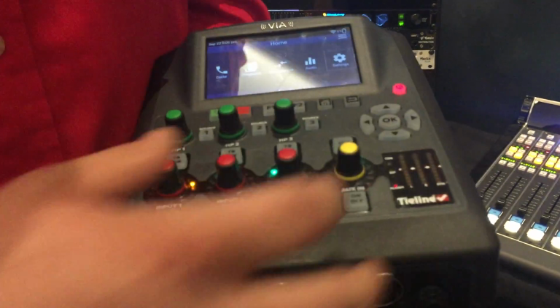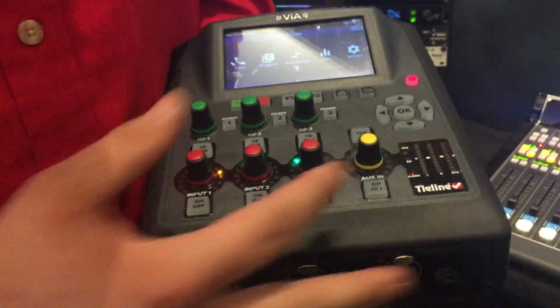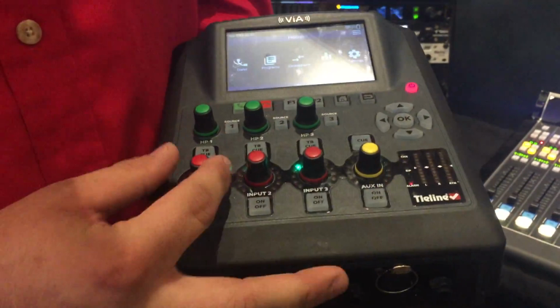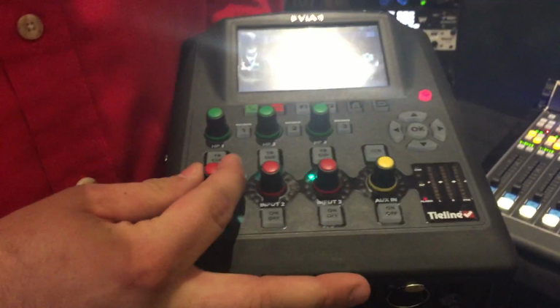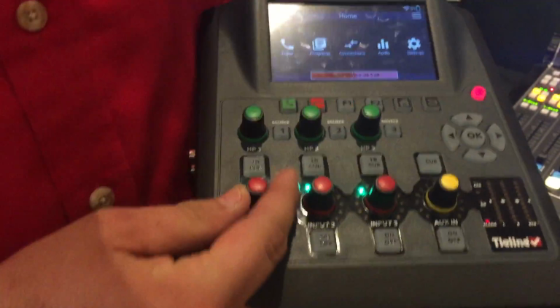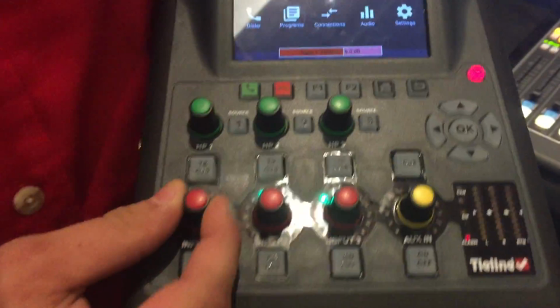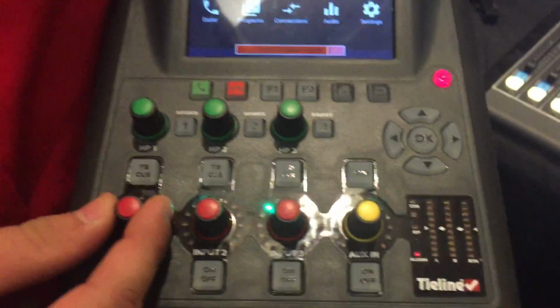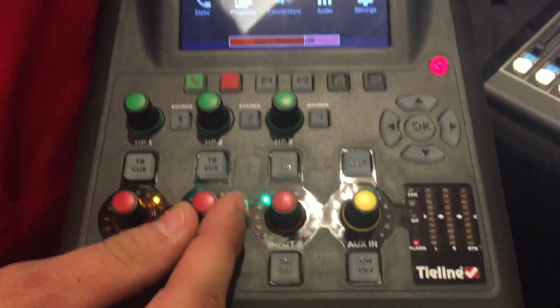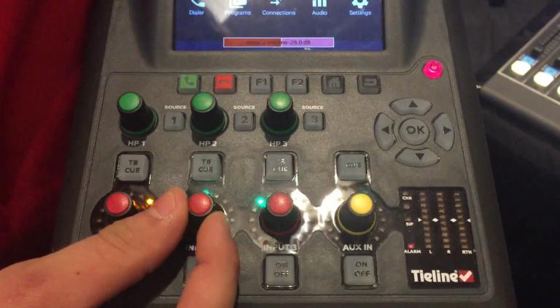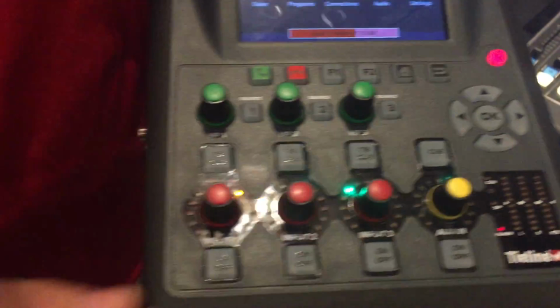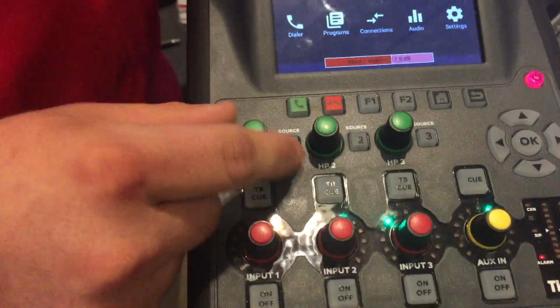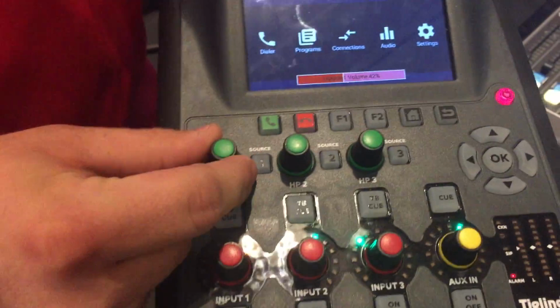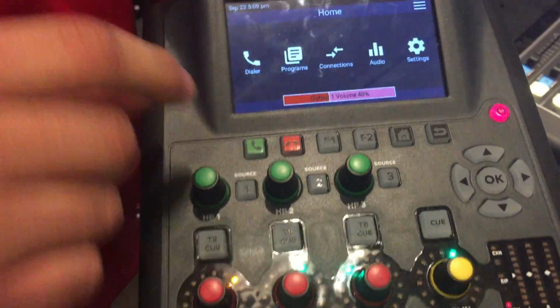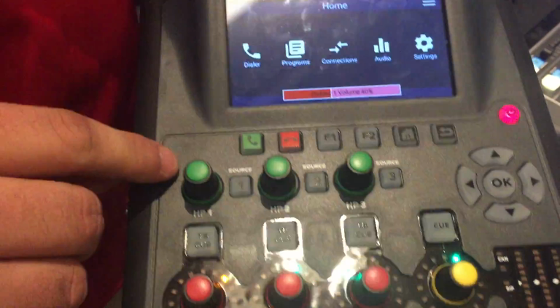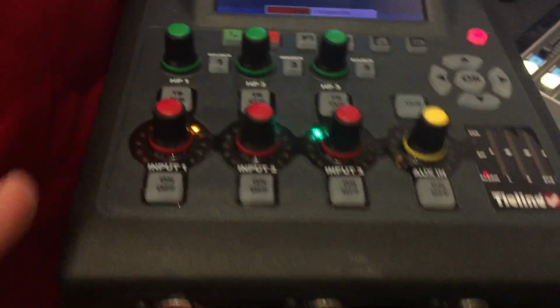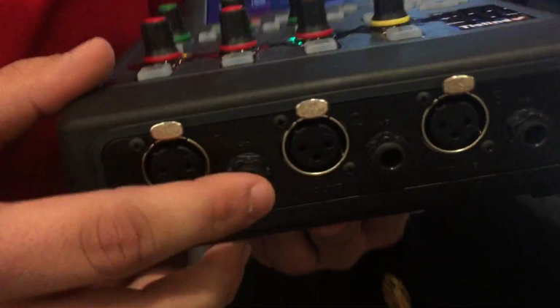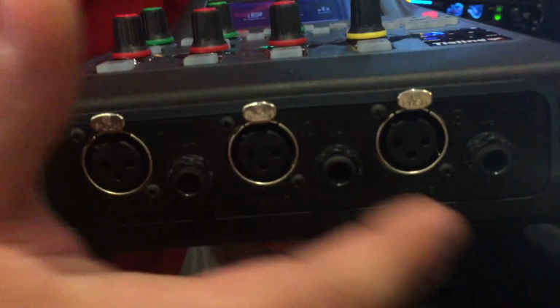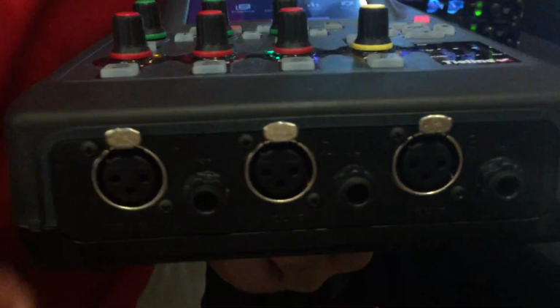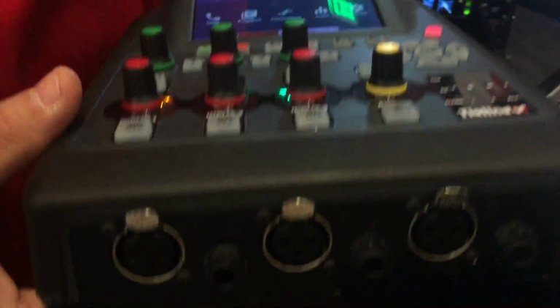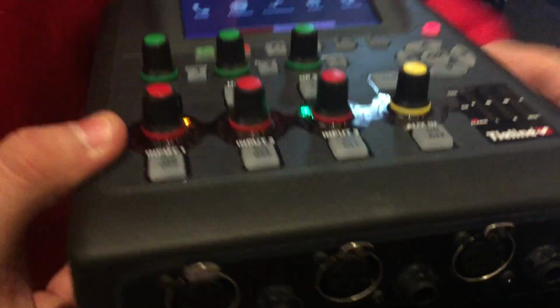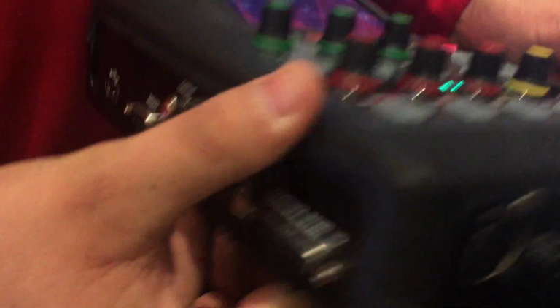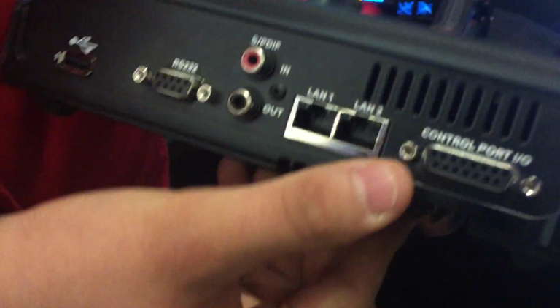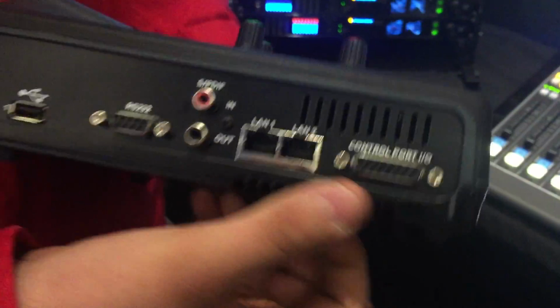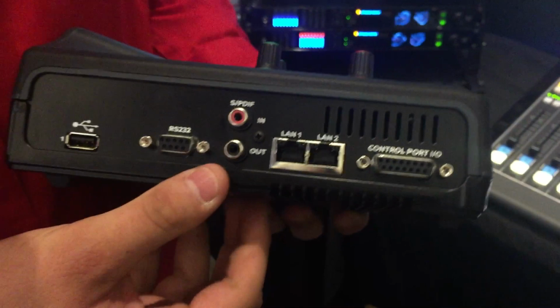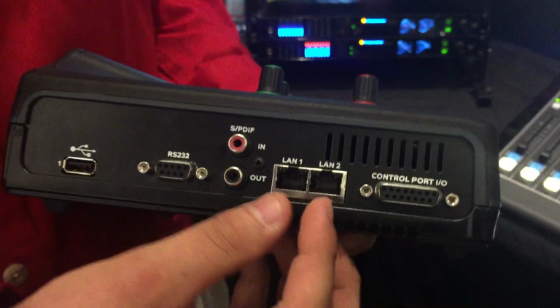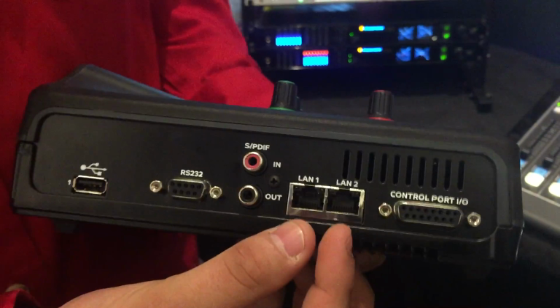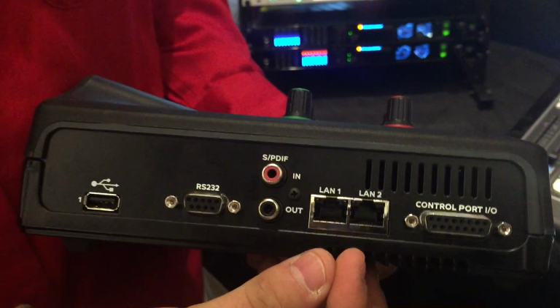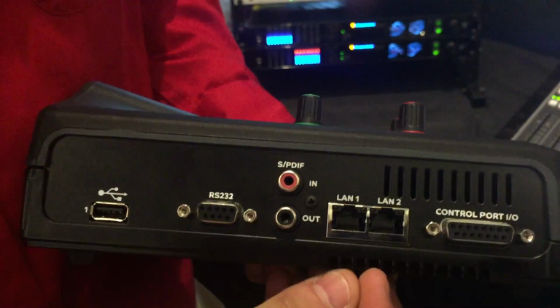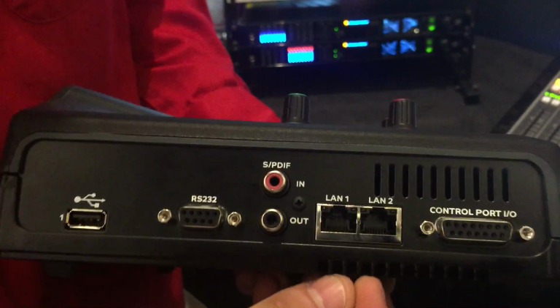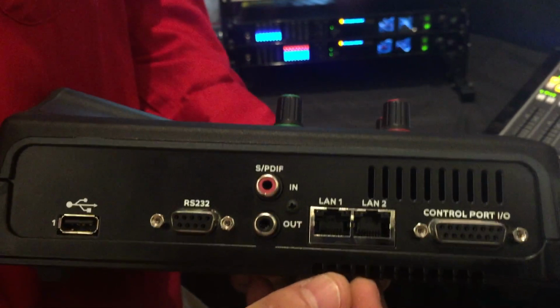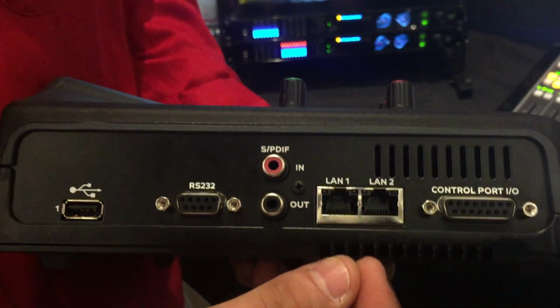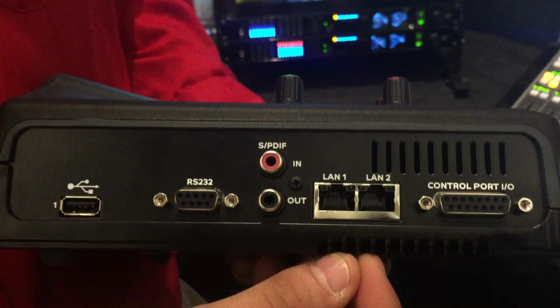Then you have full audio control right up here on each of these. We also have independent headphone control for each of the independent headphone jacks. And here we also have the connectivity — we have dual Ethernet support, both gigabit for redundancy.